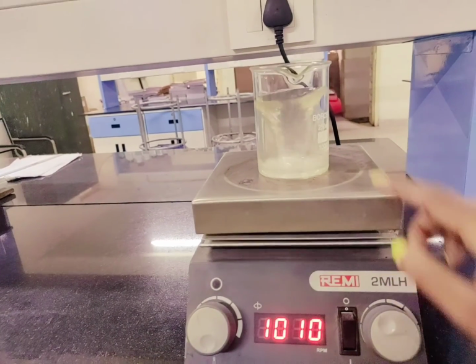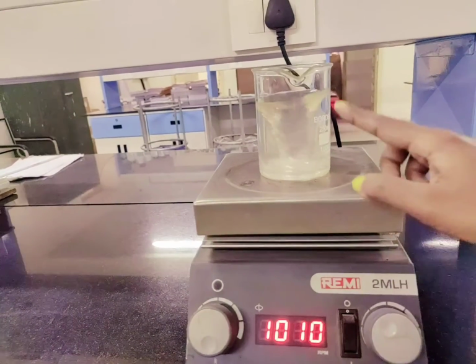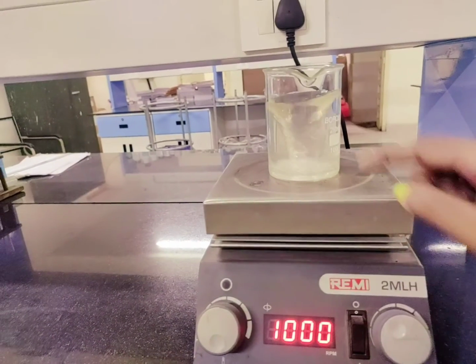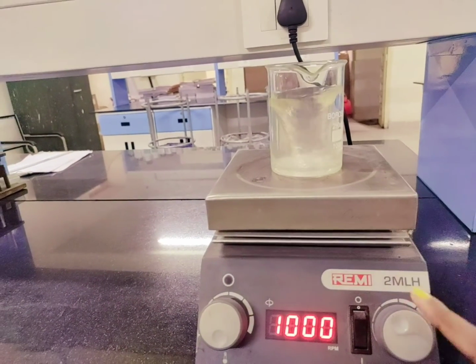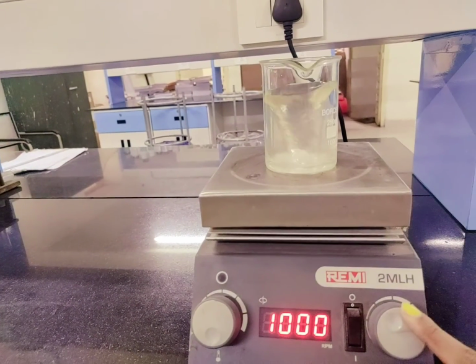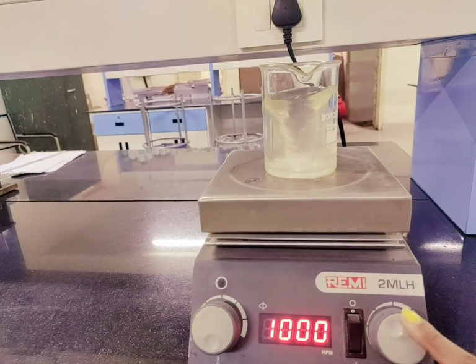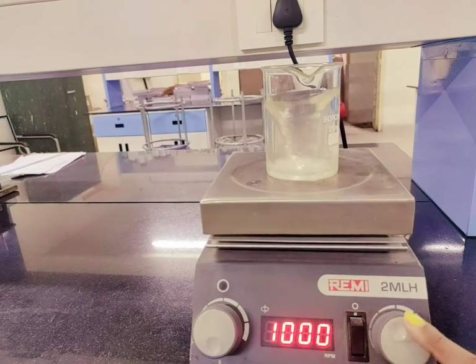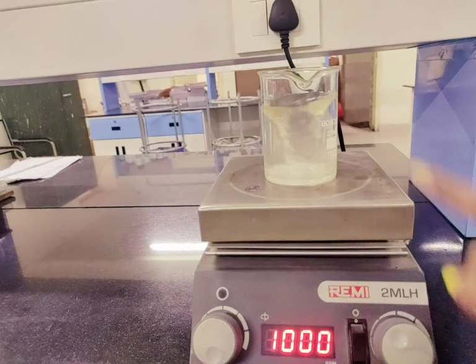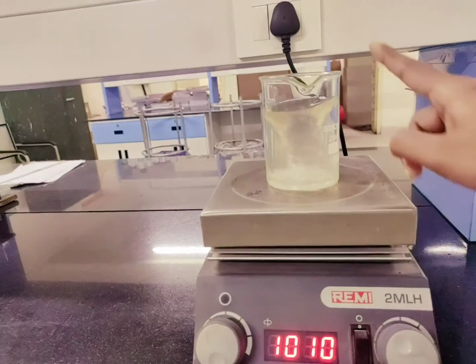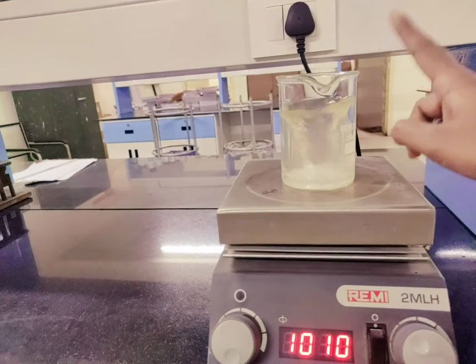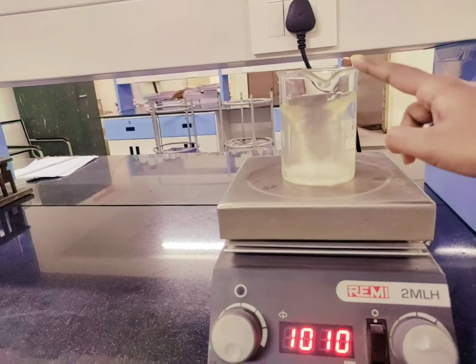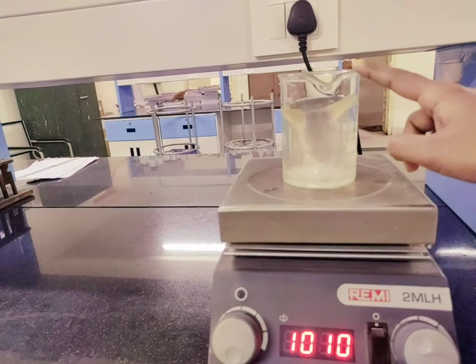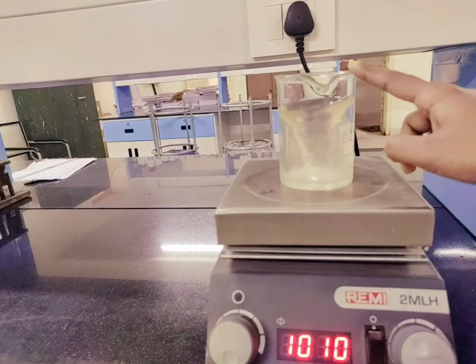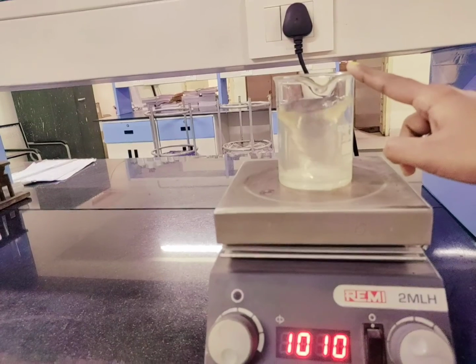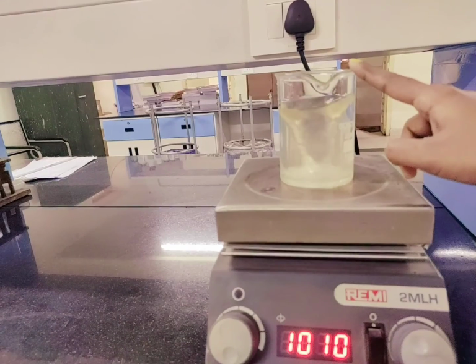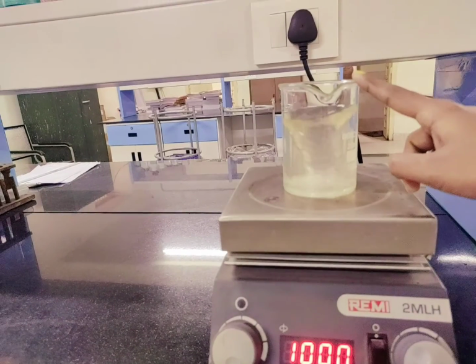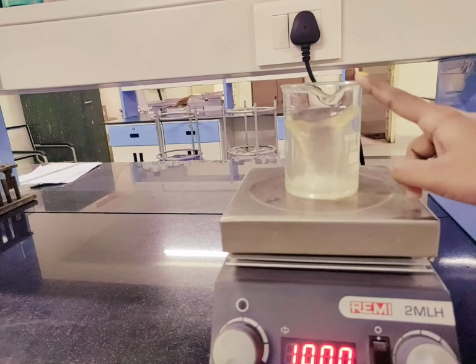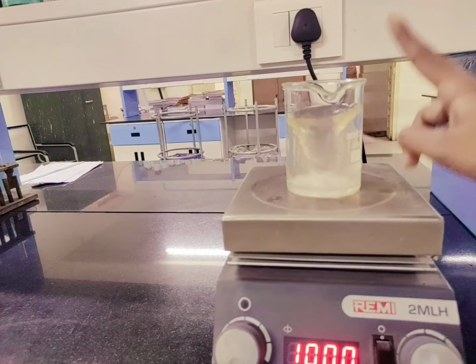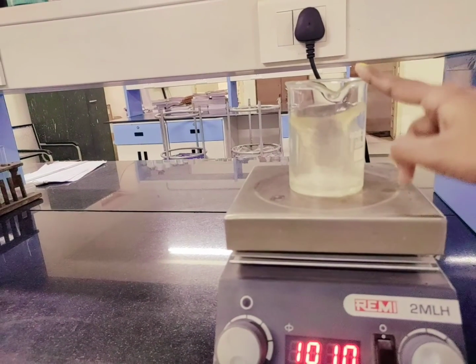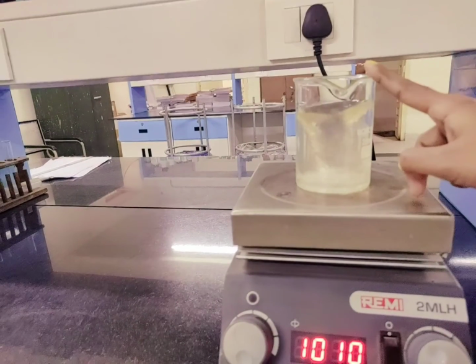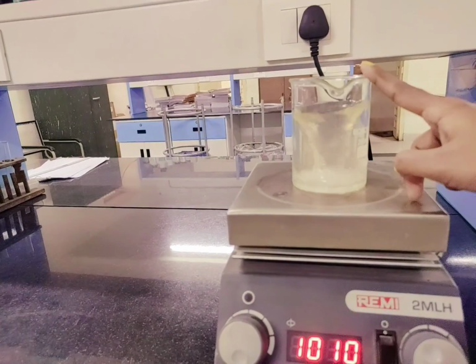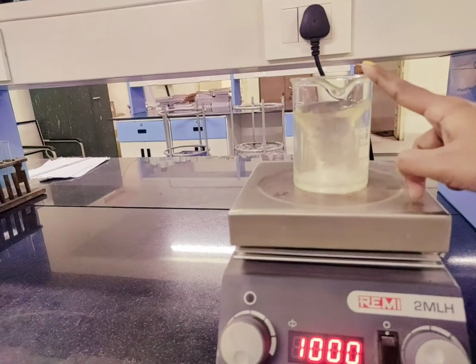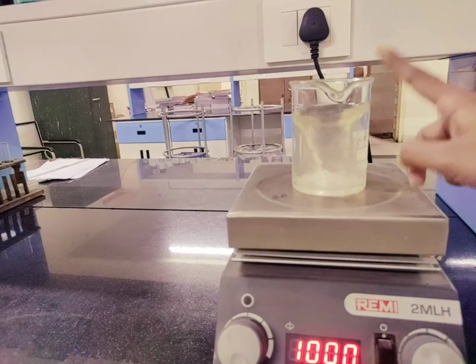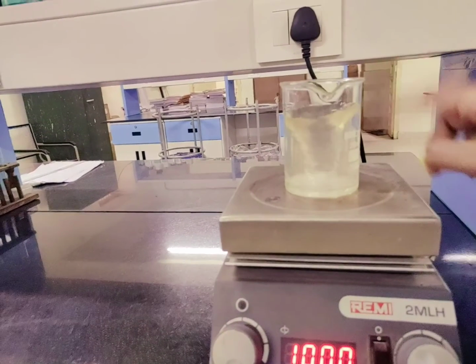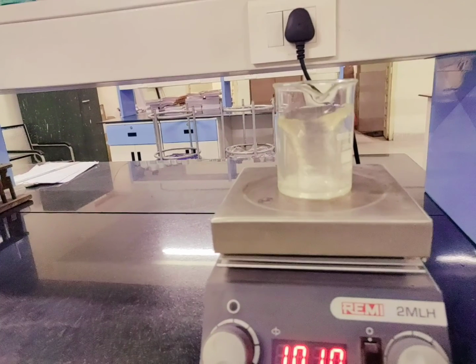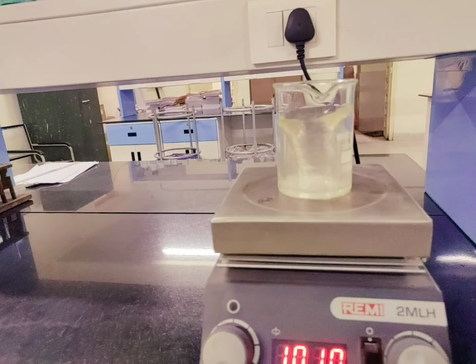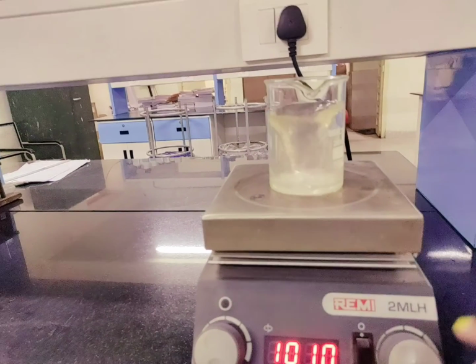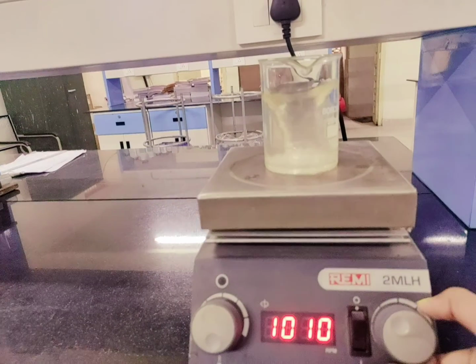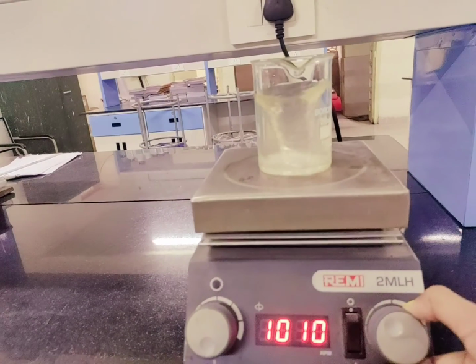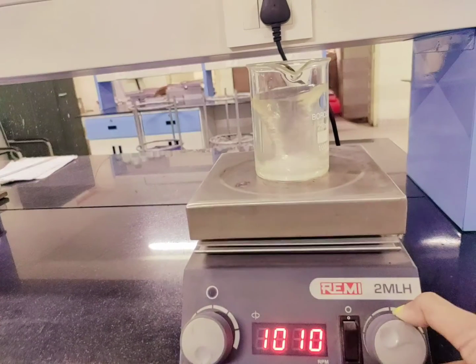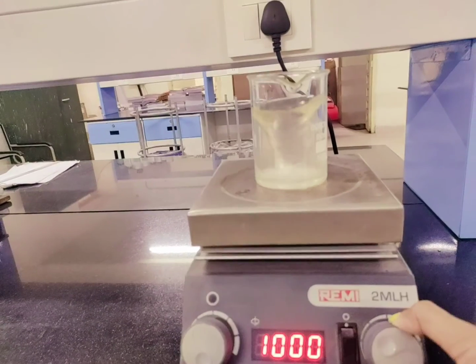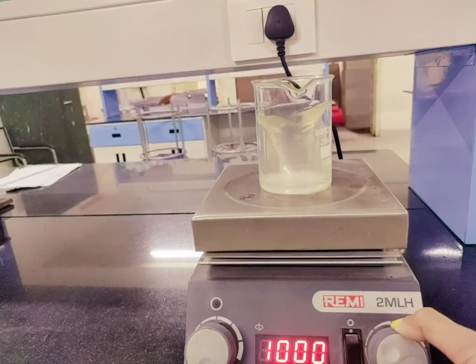We have to make sure that if you are increasing the speed, you consider the size of the beaker, because otherwise your solvent or the sample that you have kept in might spill out.